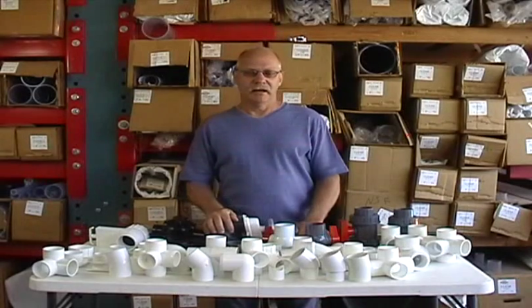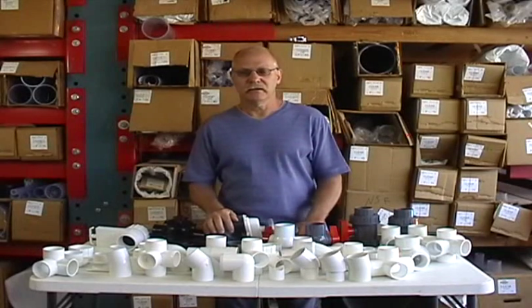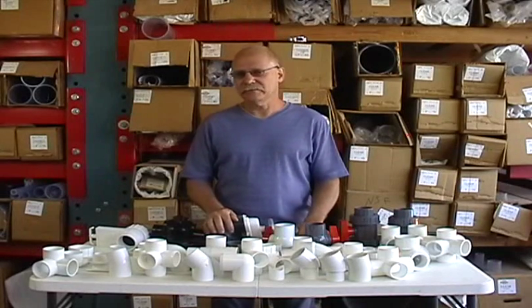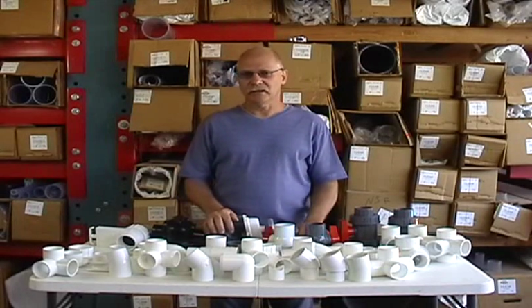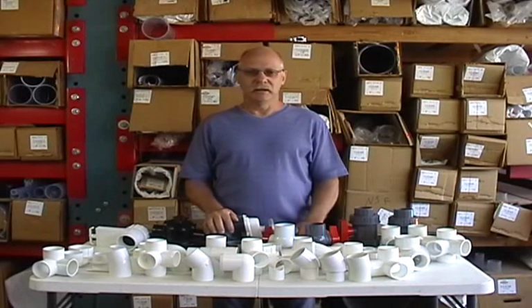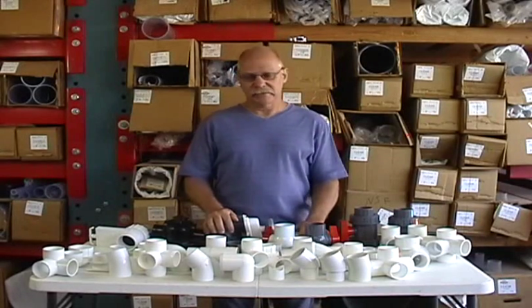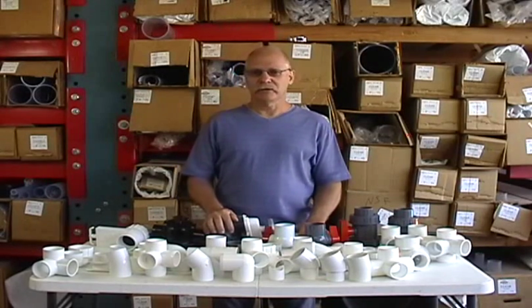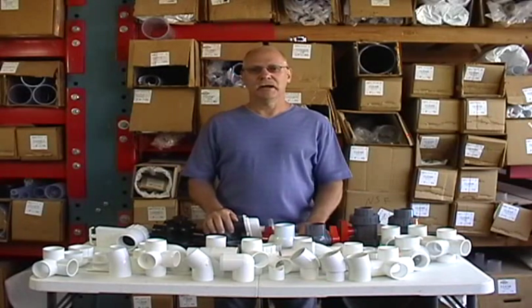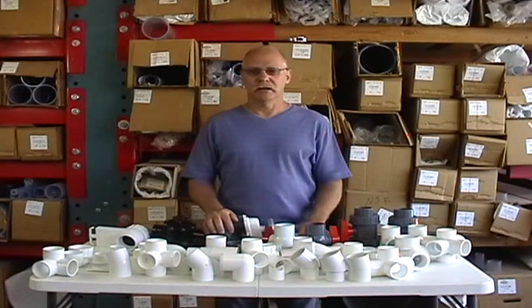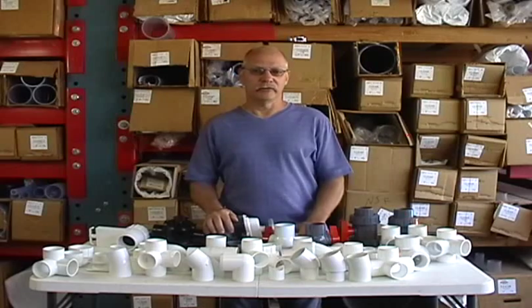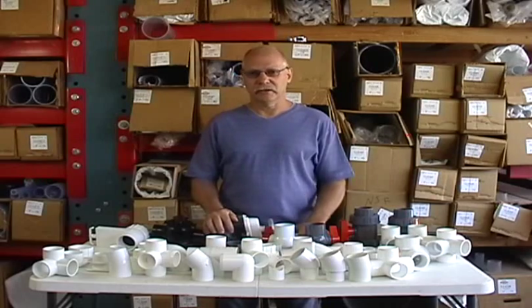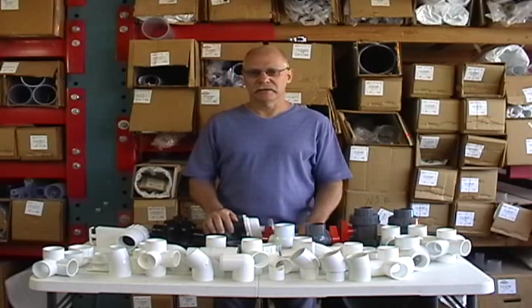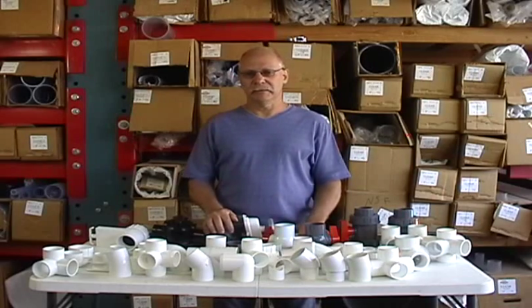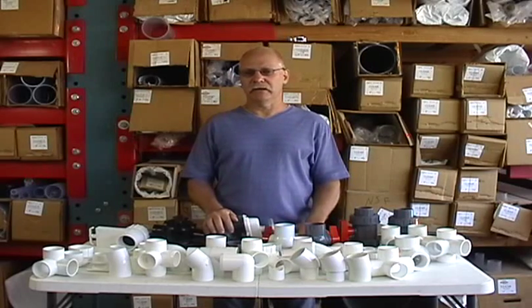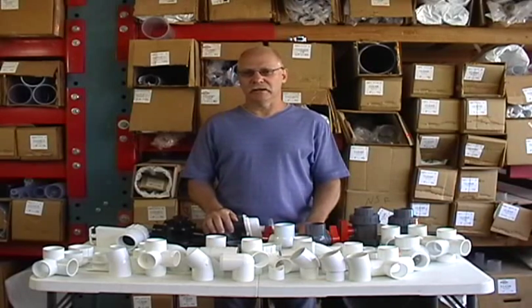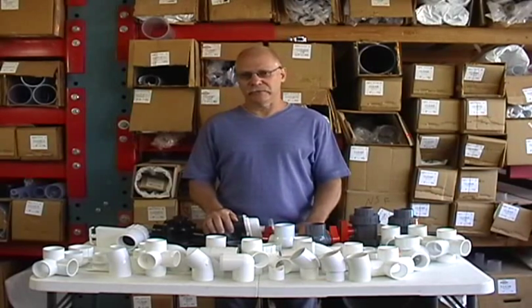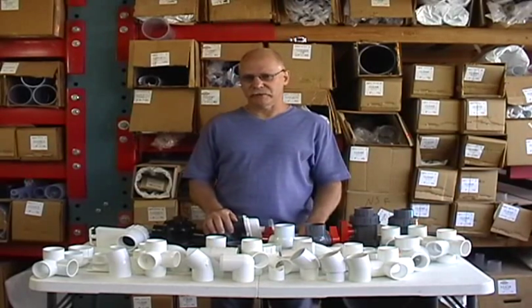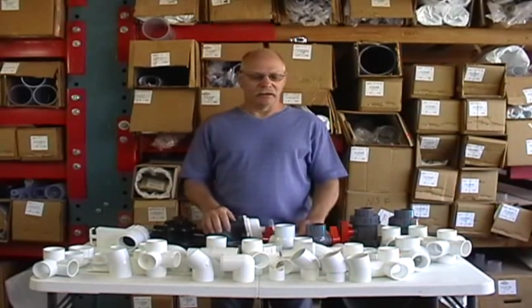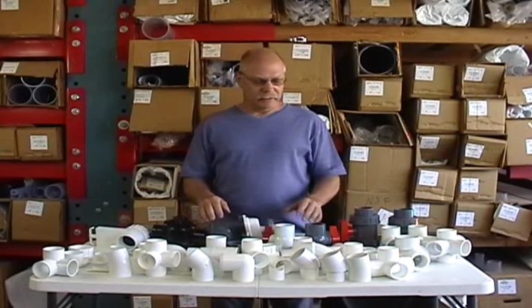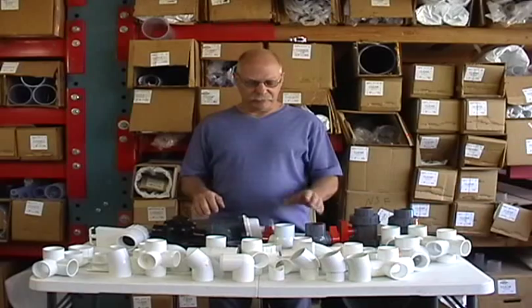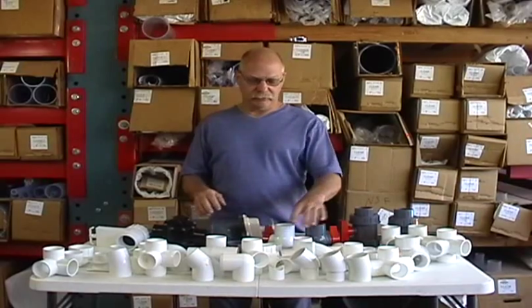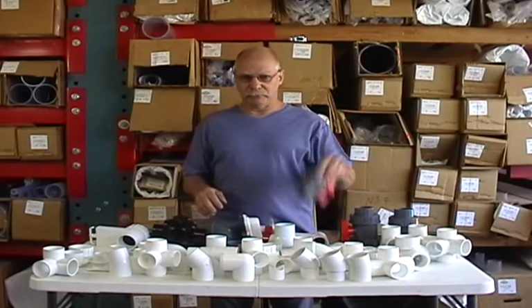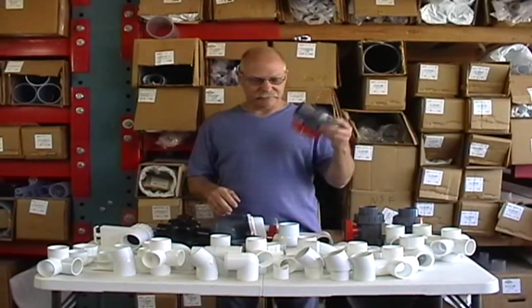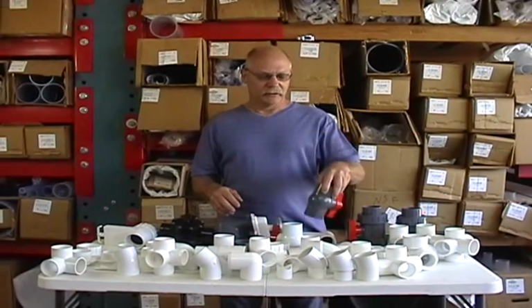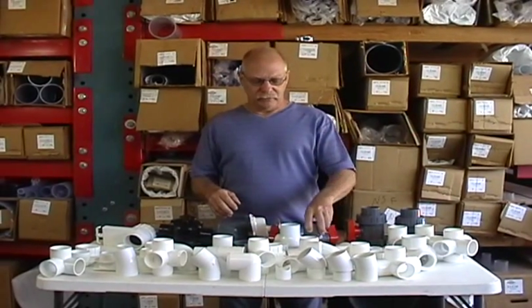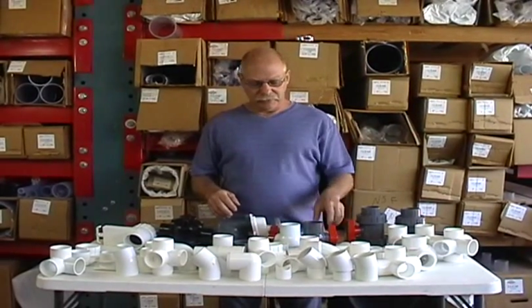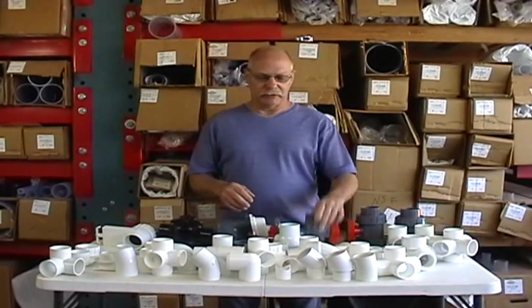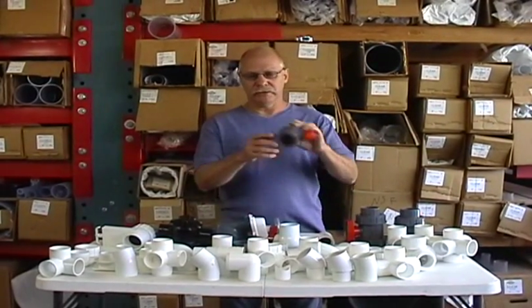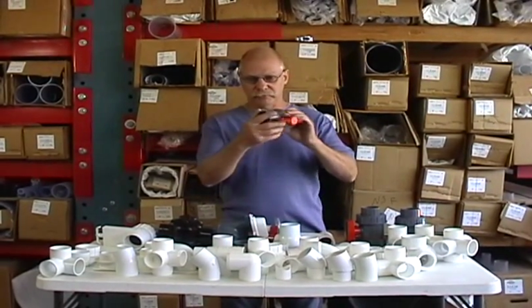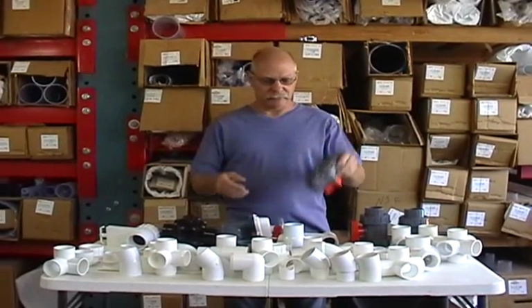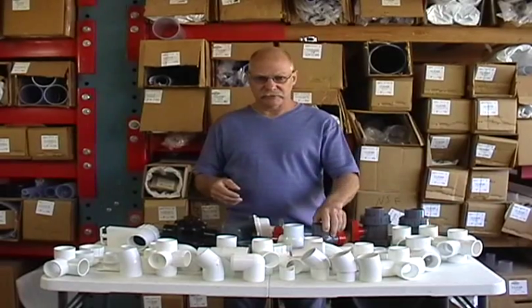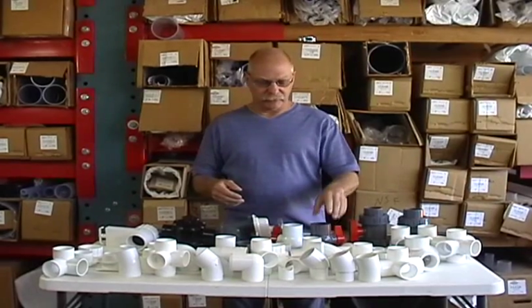Hi, this is Eric from FlexPVC.com. This time we're going to talk about other valves — blade valves, gate valves, and diverter valves. In the previous video we did the ball valves, where you've got a little ball inside and you turn the ball, and that's what stops your flow.